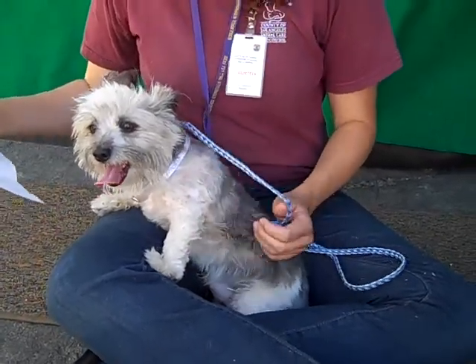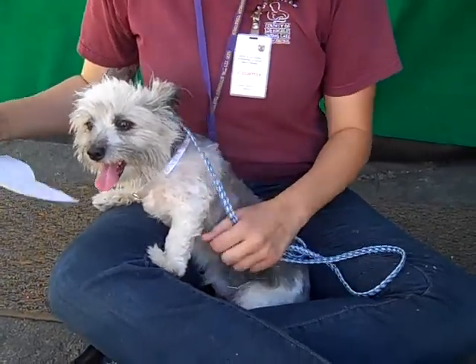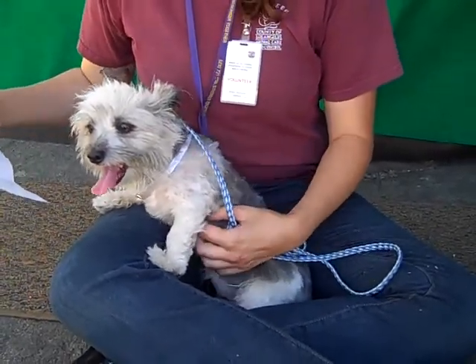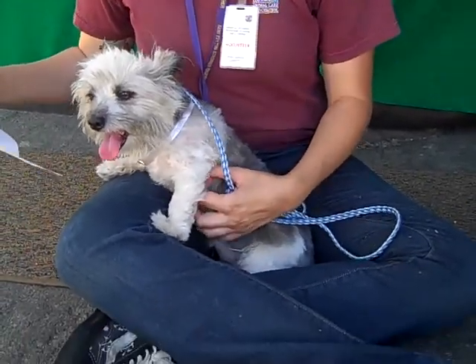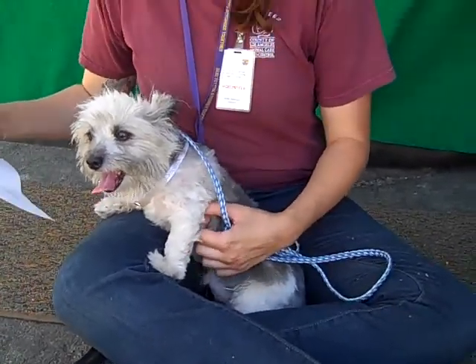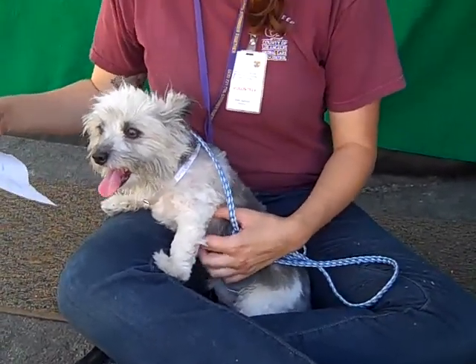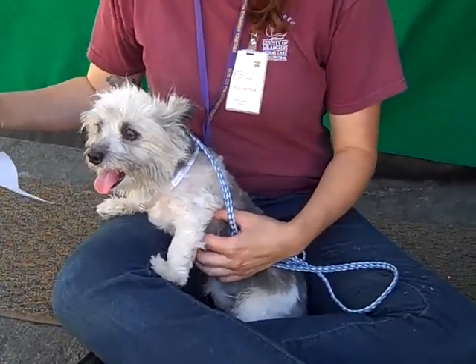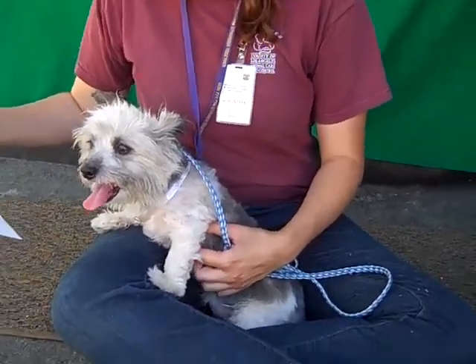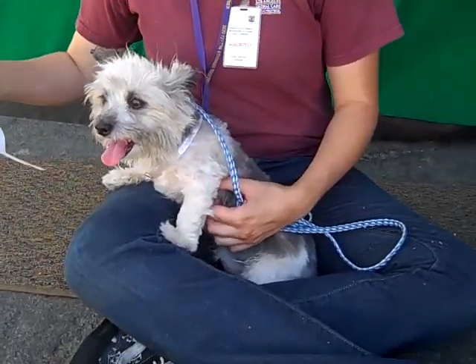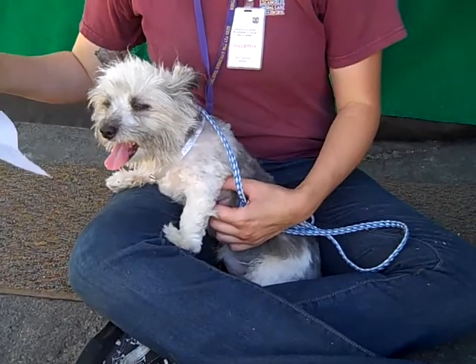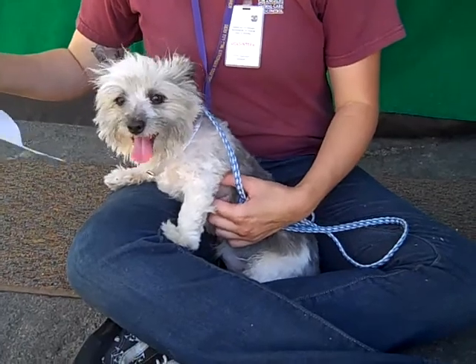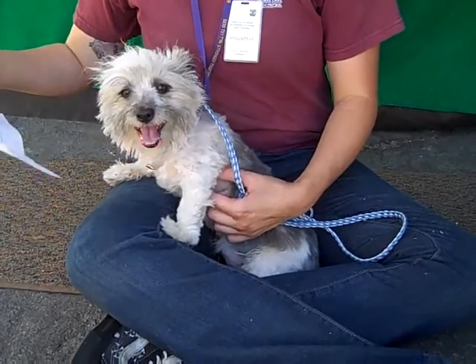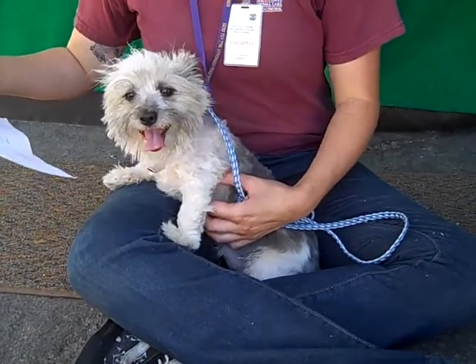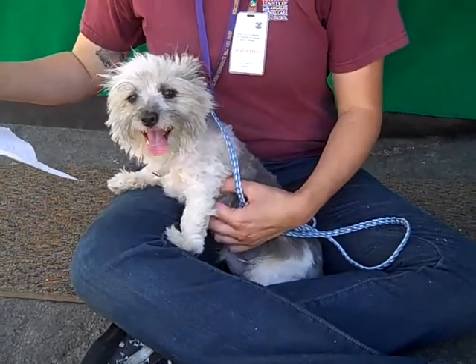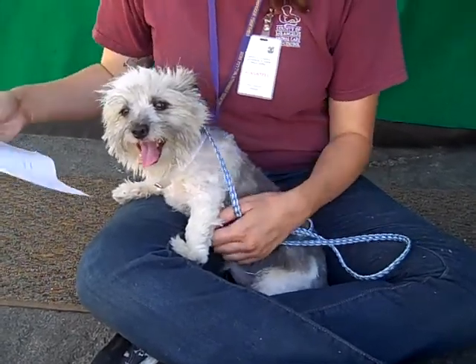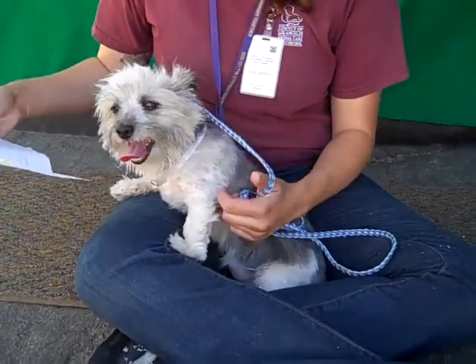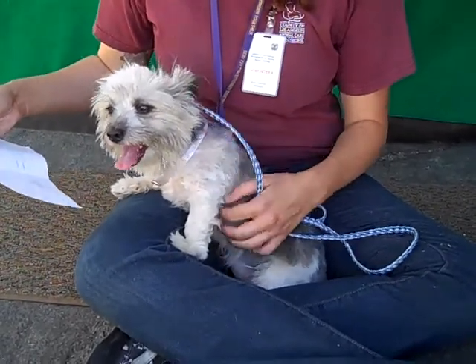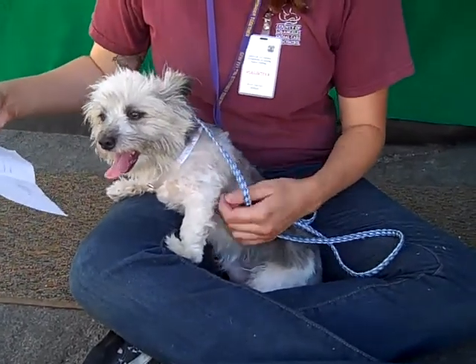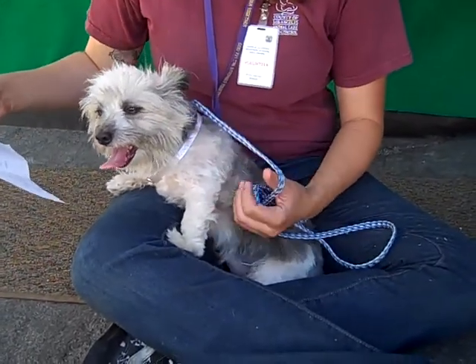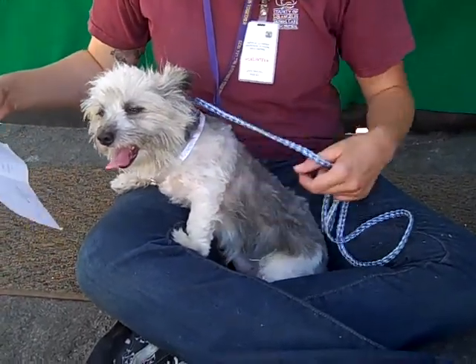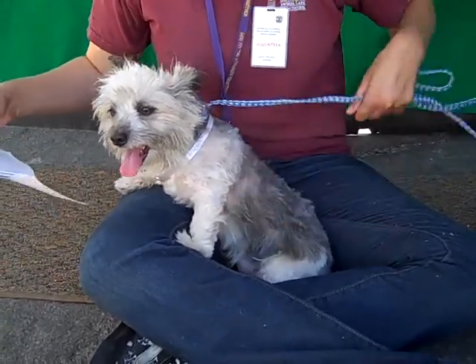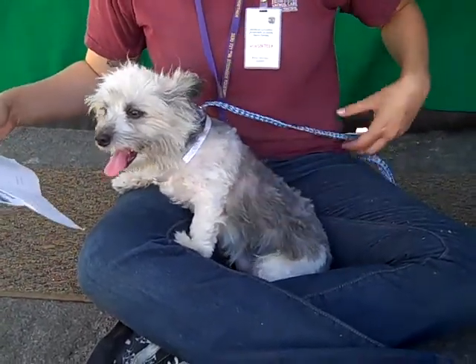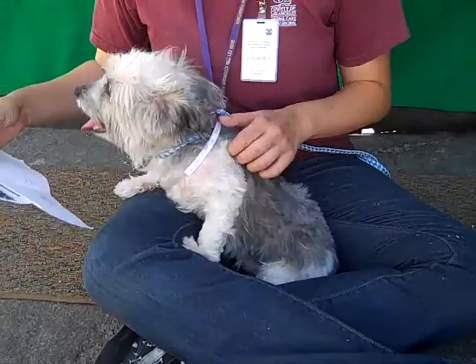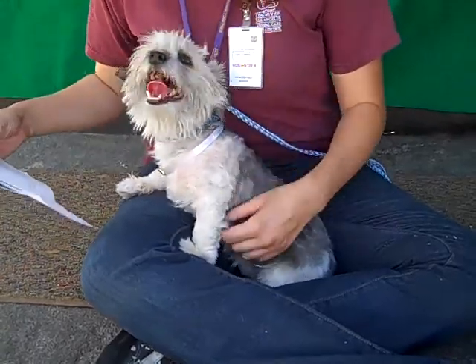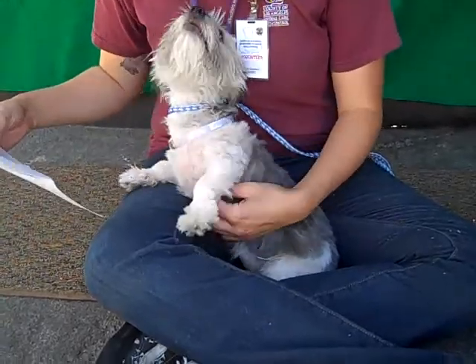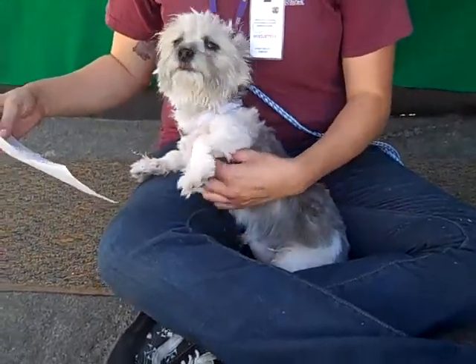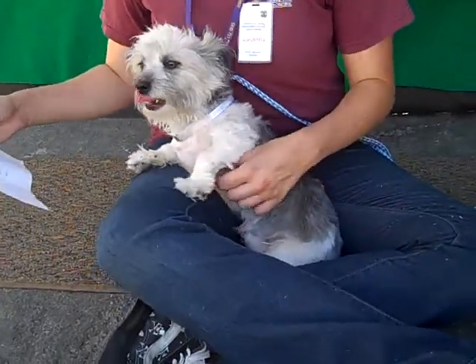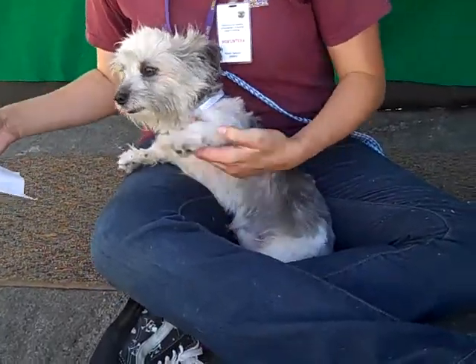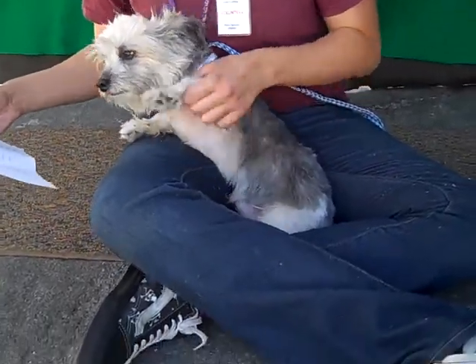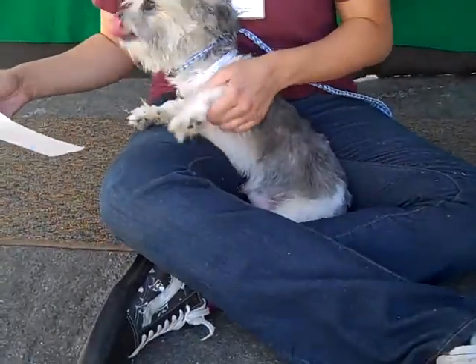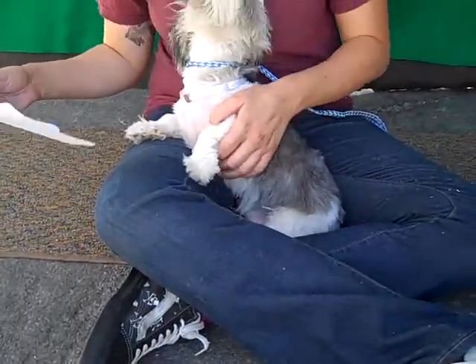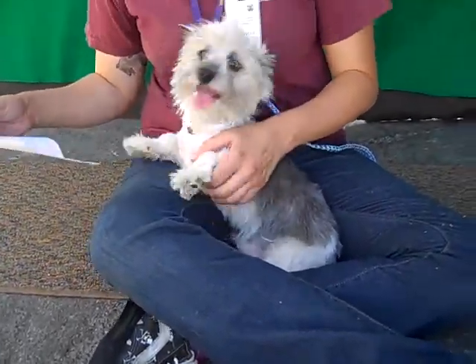He came to the Baldwin Park Animal Care Center as a stray. He was a stray and he came here on August 9th. He weighs about 10 pounds, and this guy is as chipper as his name suggests.